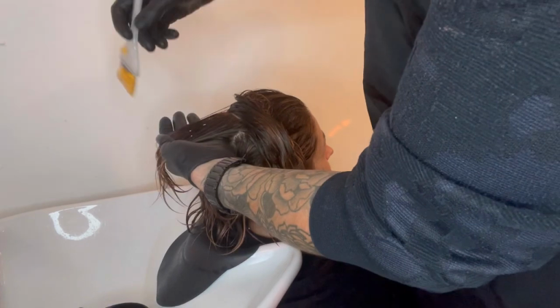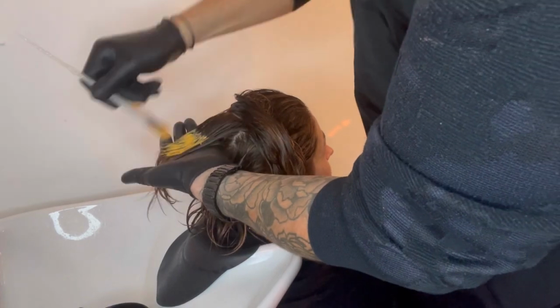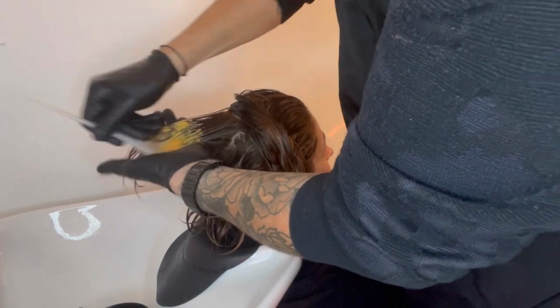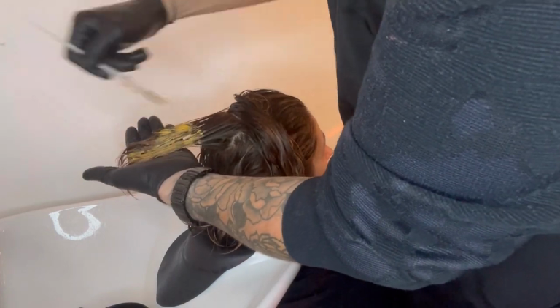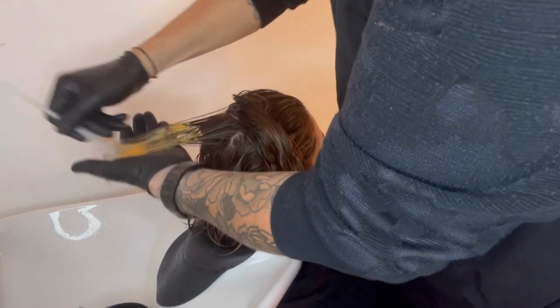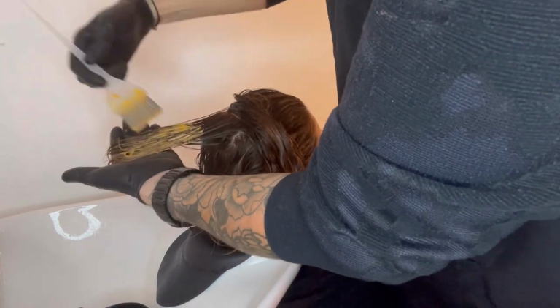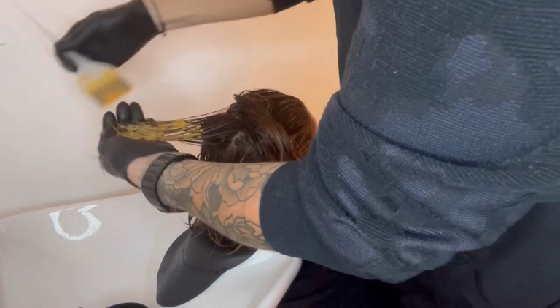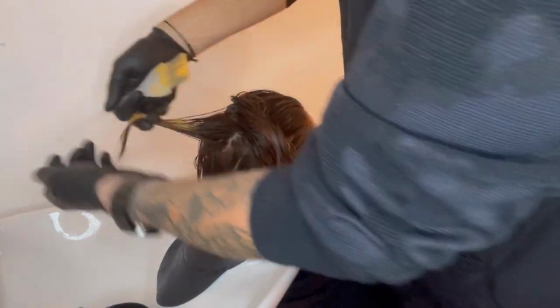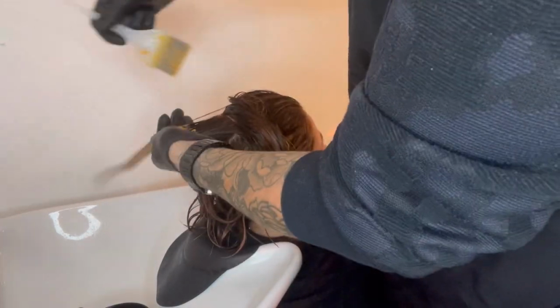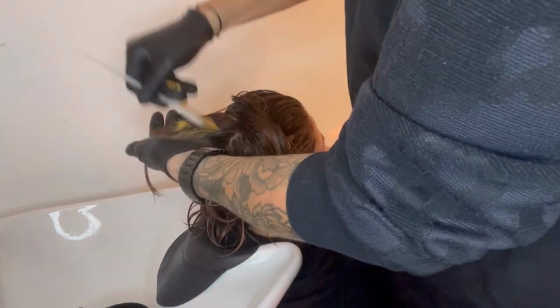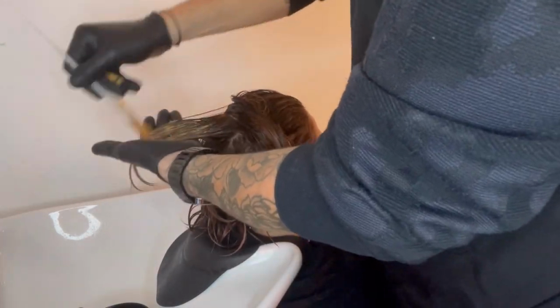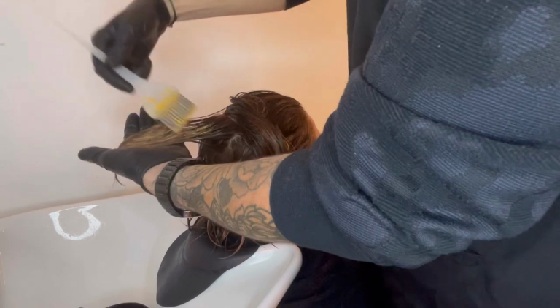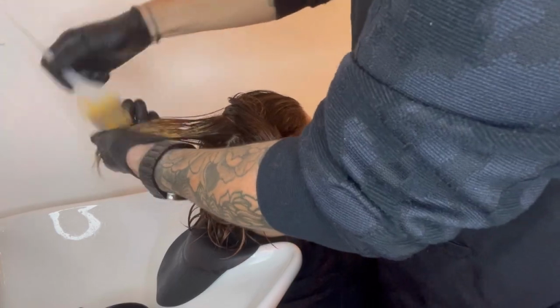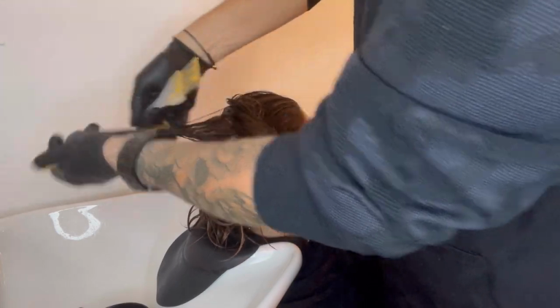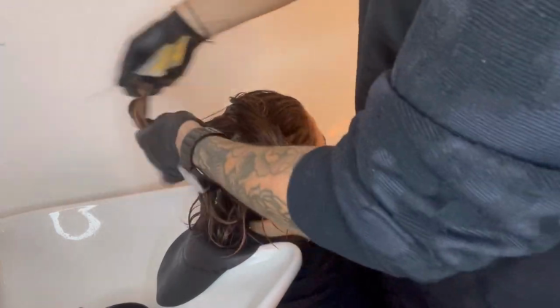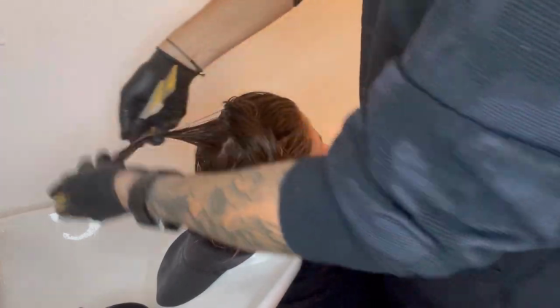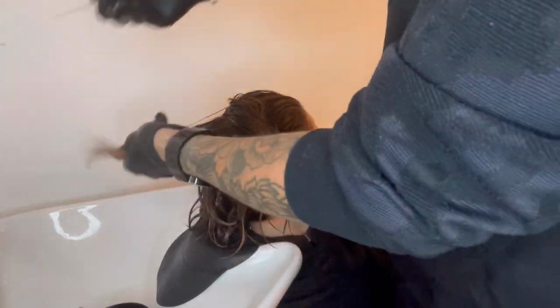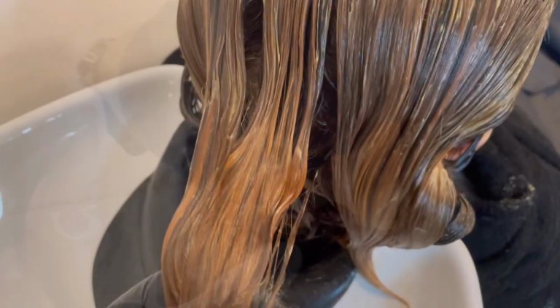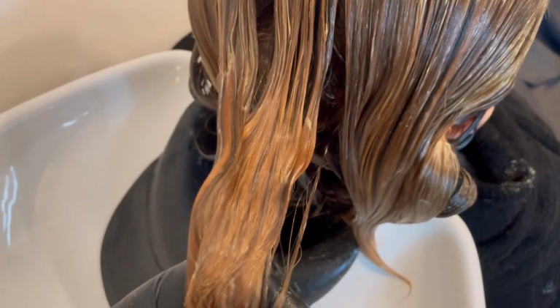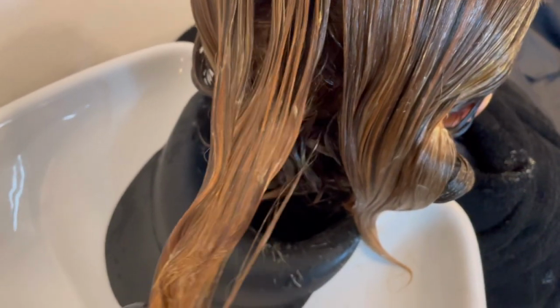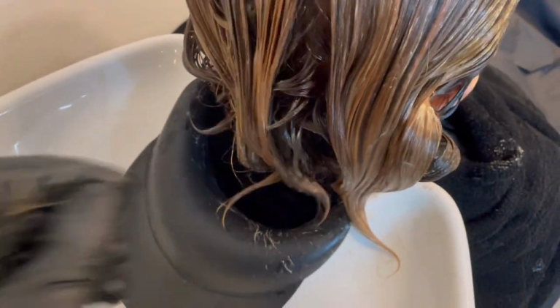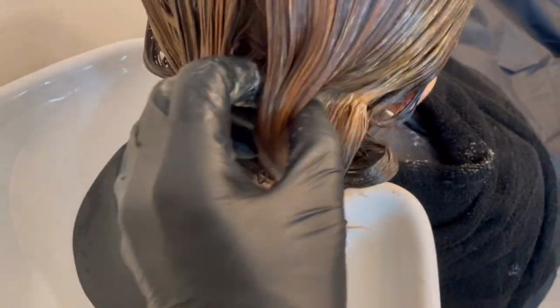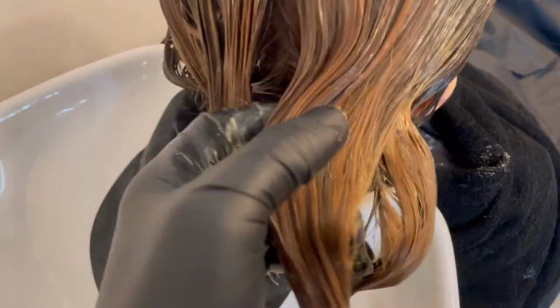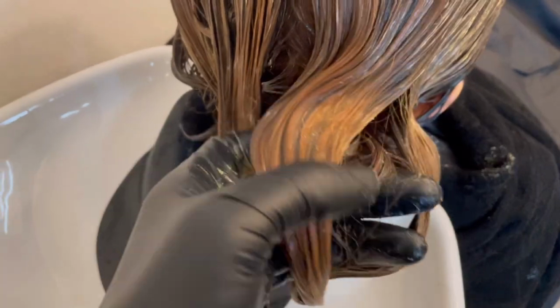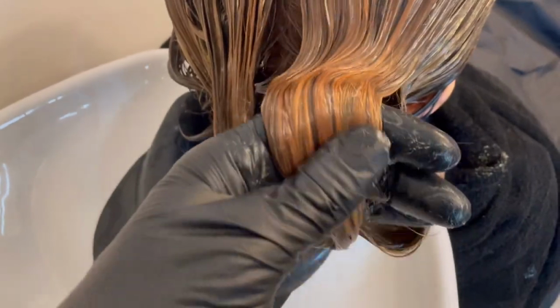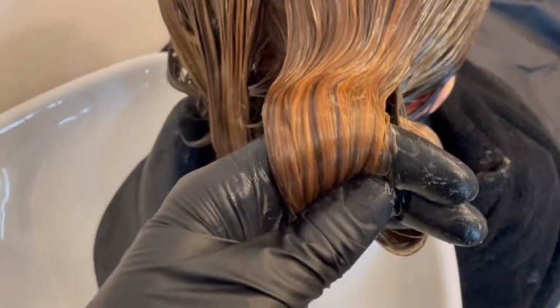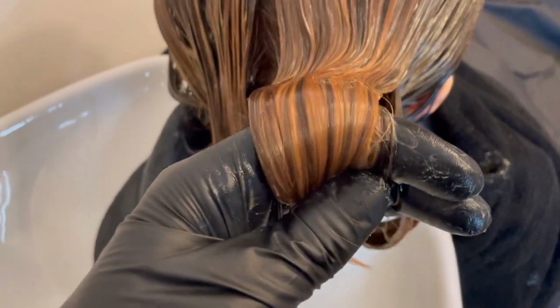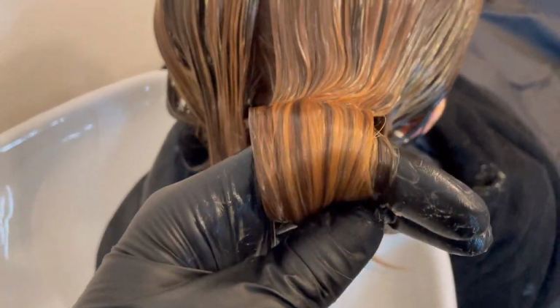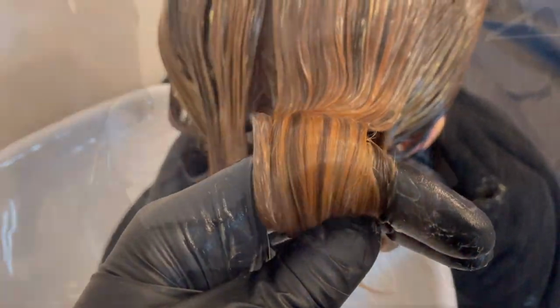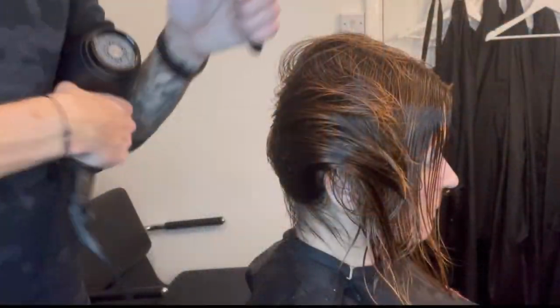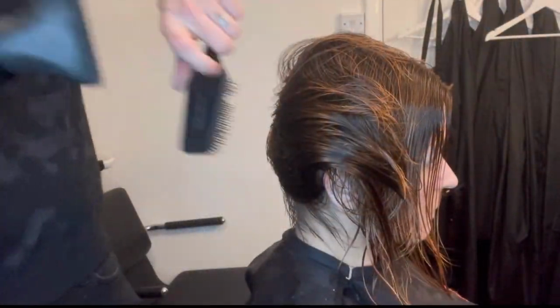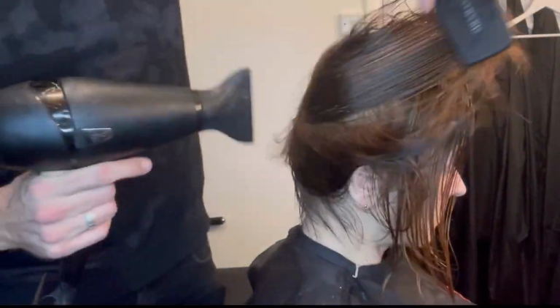I have done my model's hair for many years and I know that it absorbs a lot of warmth and the result can often look quite cool. This is why I've chosen a much warmer shade for her previously lightened mid-lengths and ends.